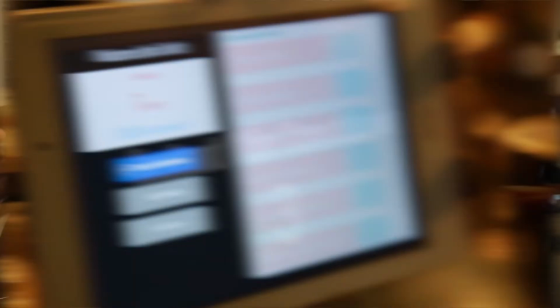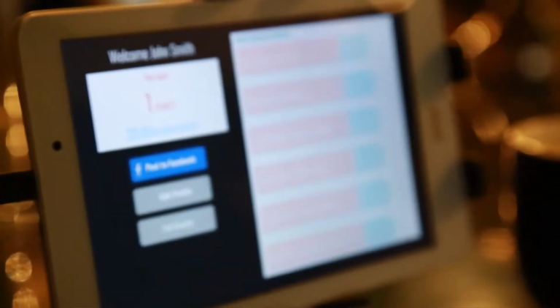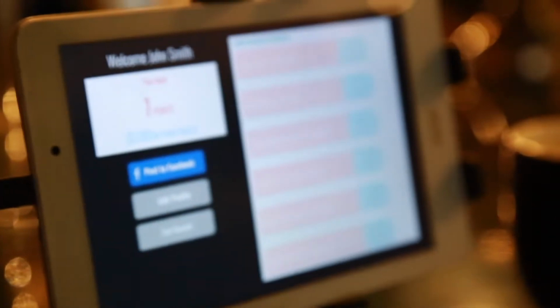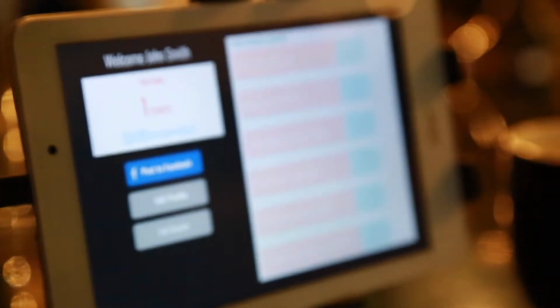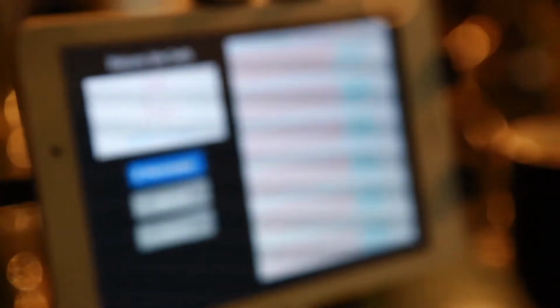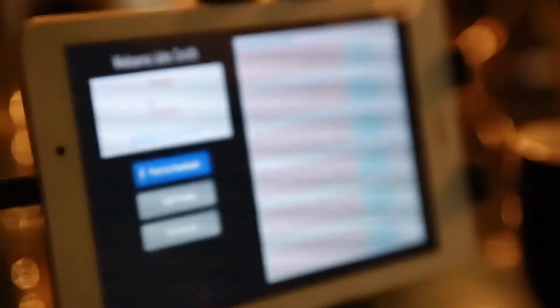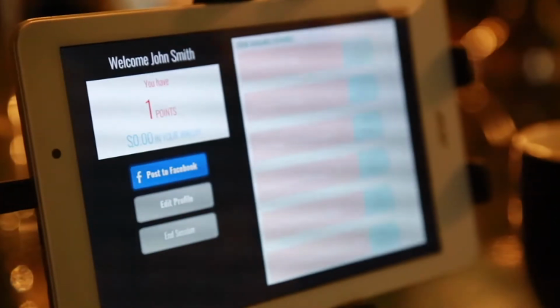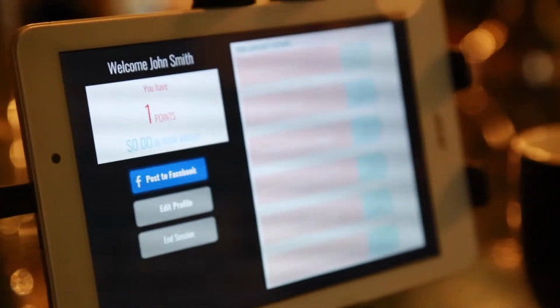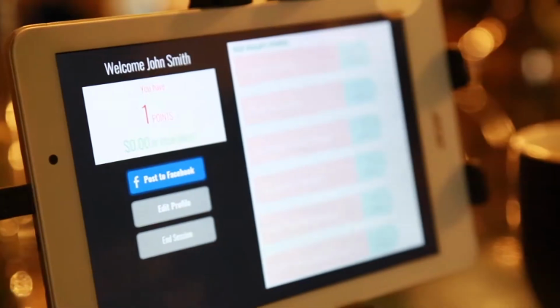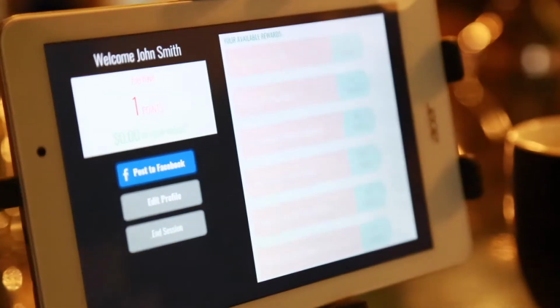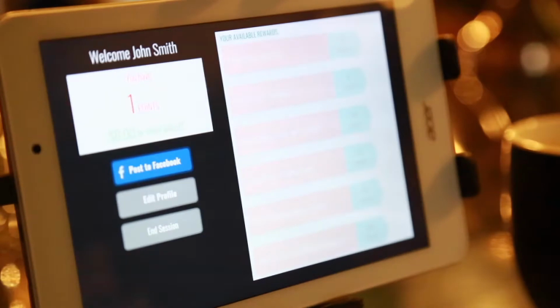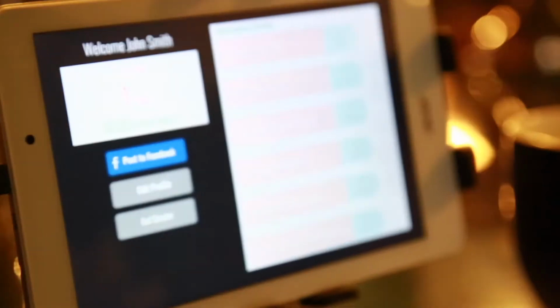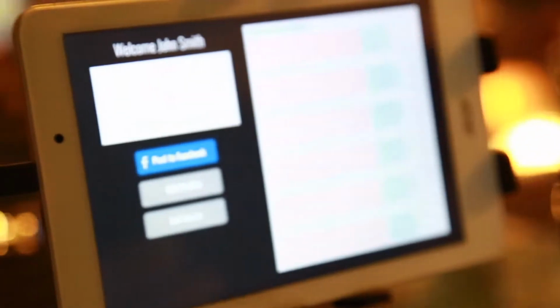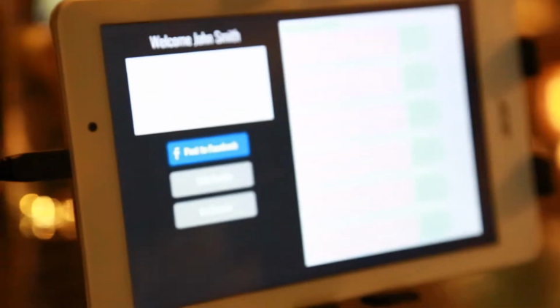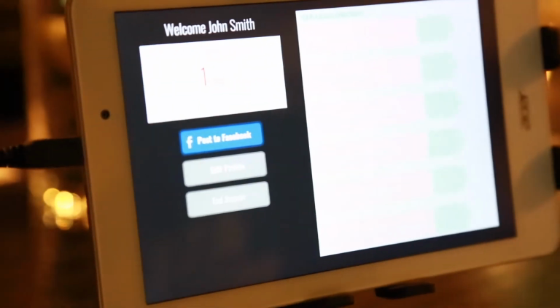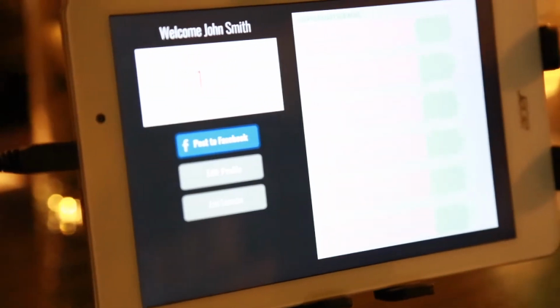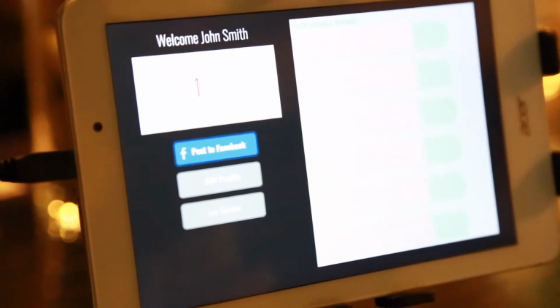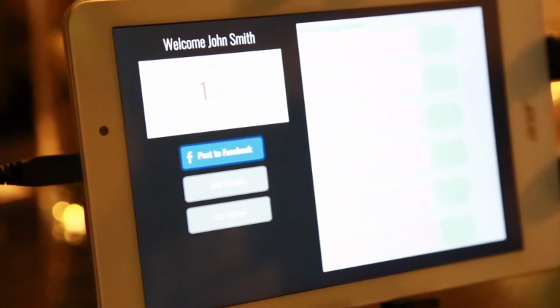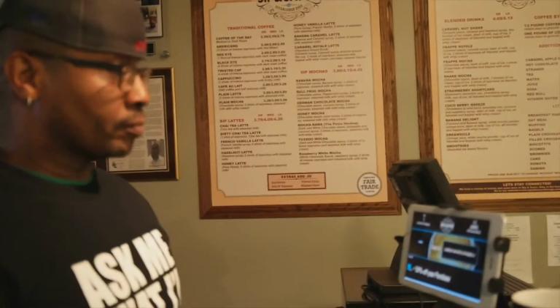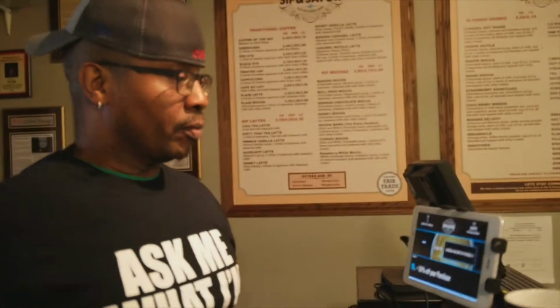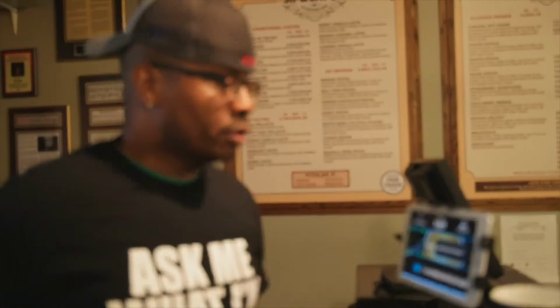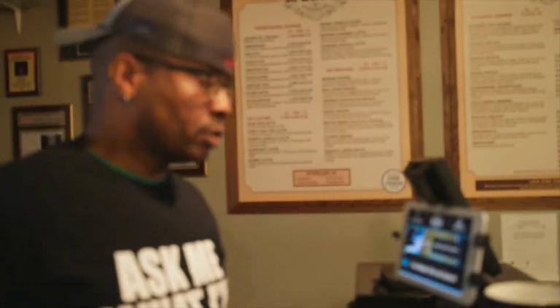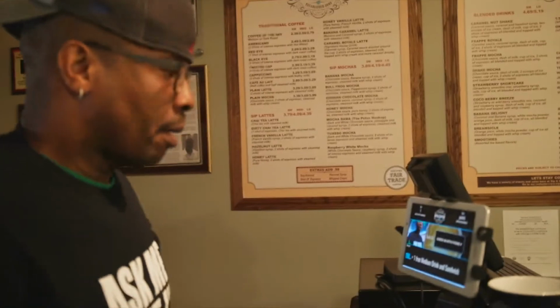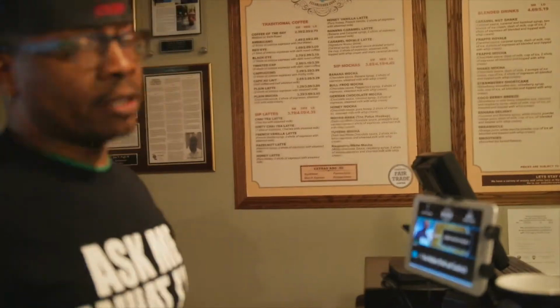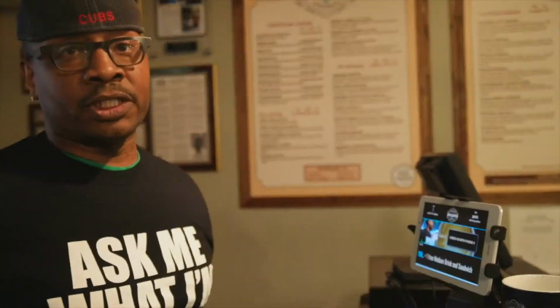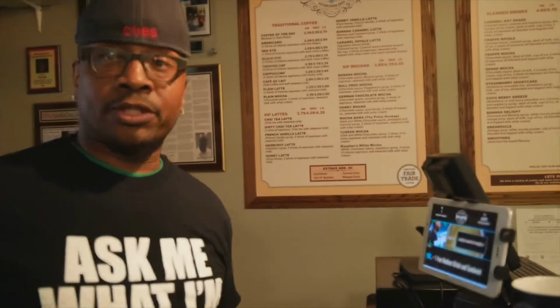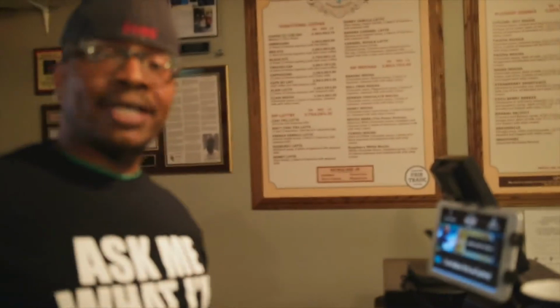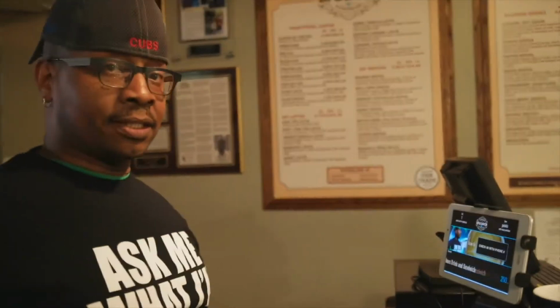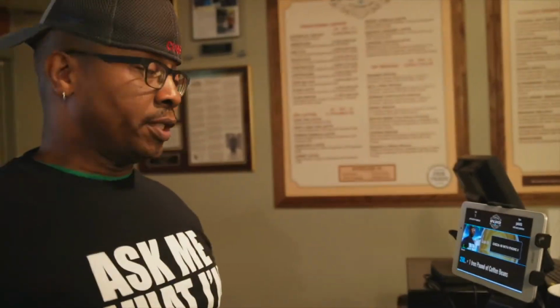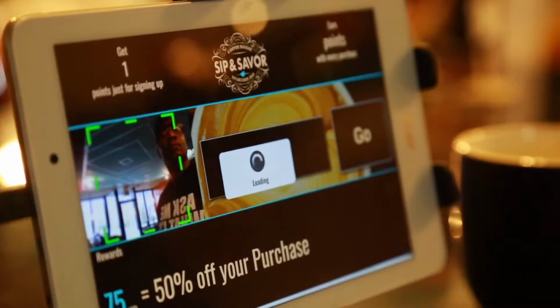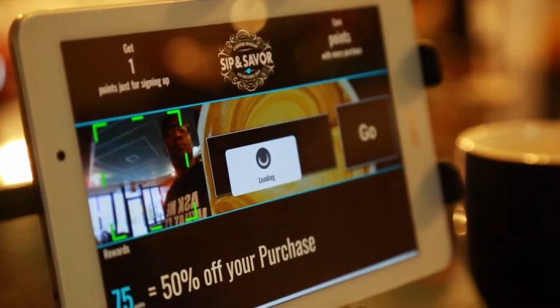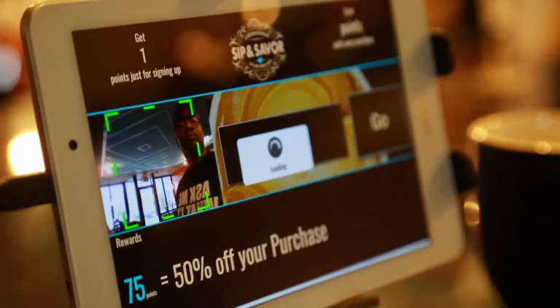Now, you have one point, John Smith. If you purchase something, you get a point for every dollar you spend. We're going to use my number this time to show you how easy it is to redeem your points.